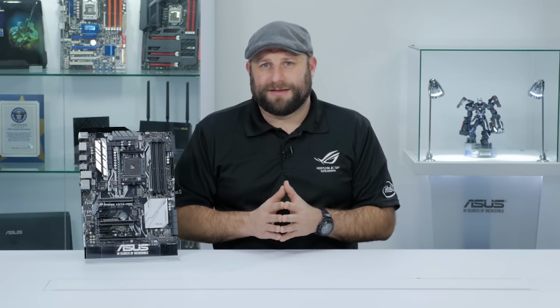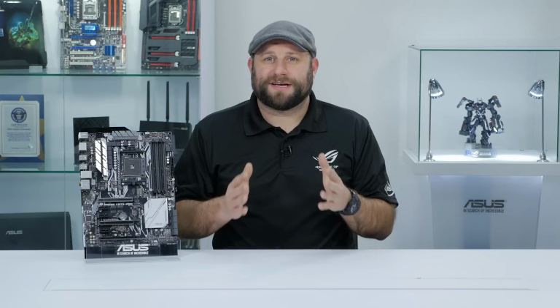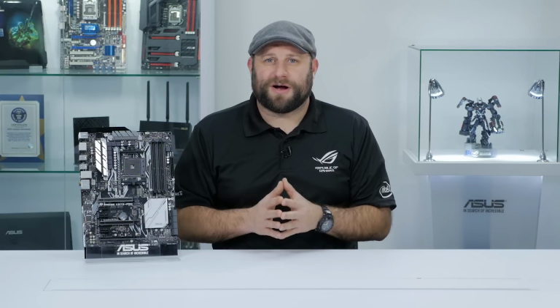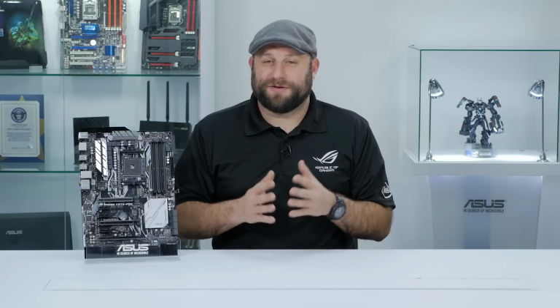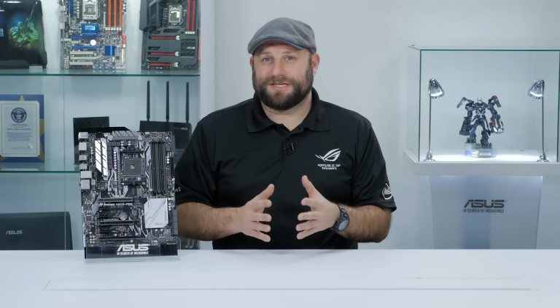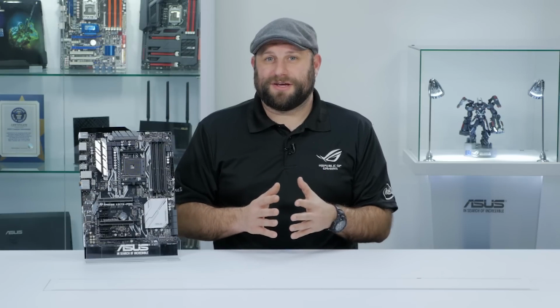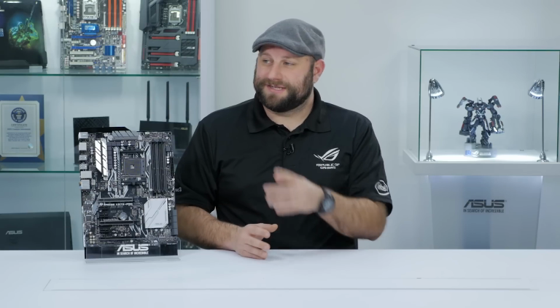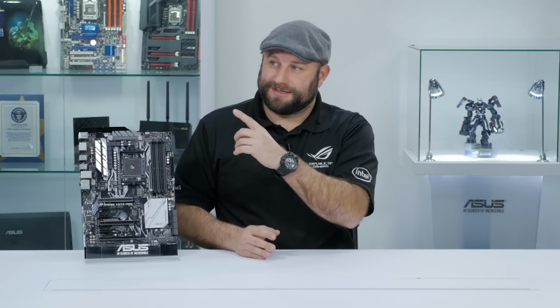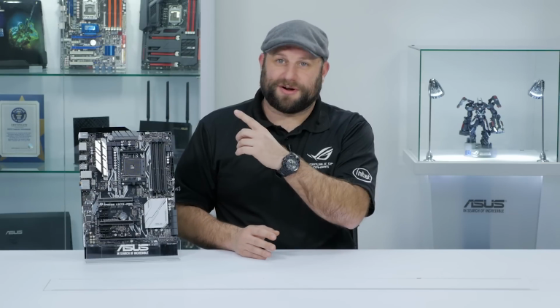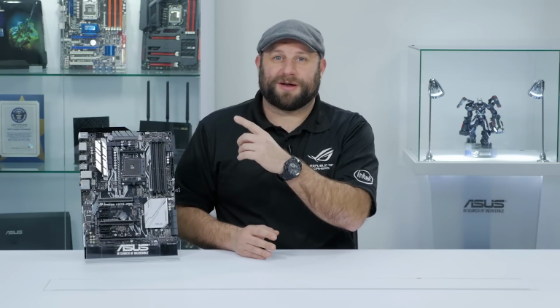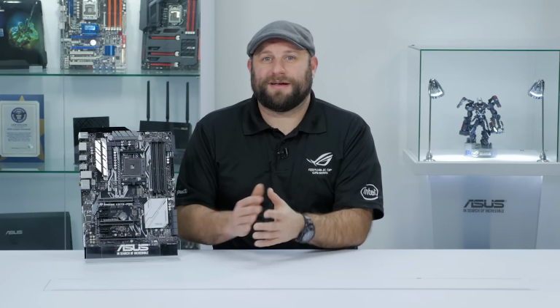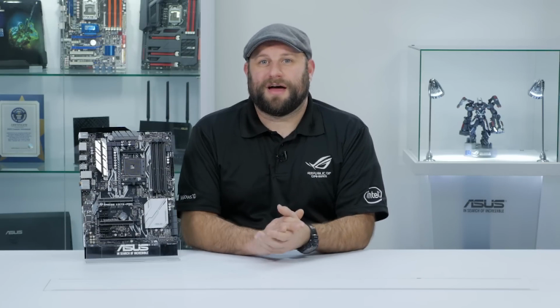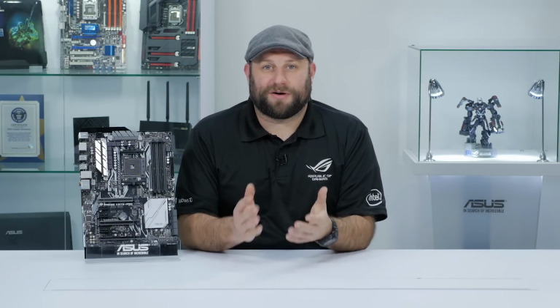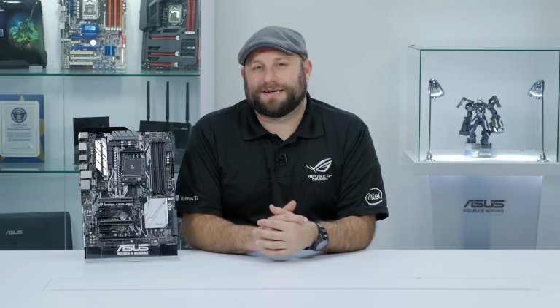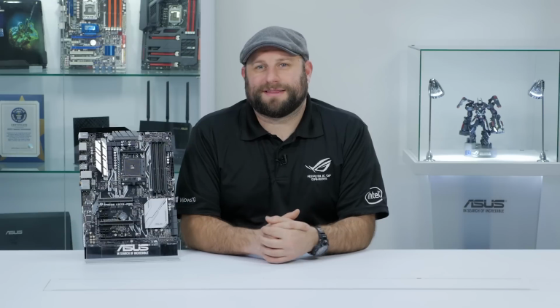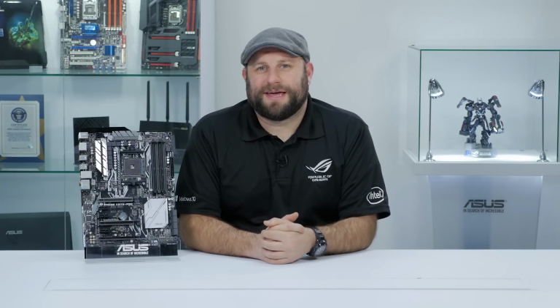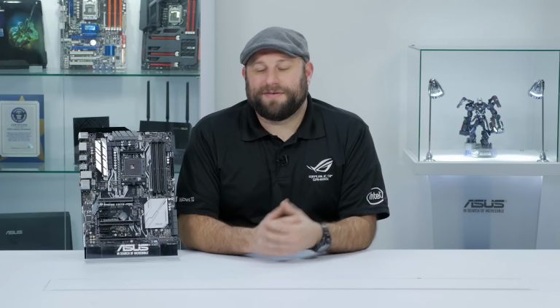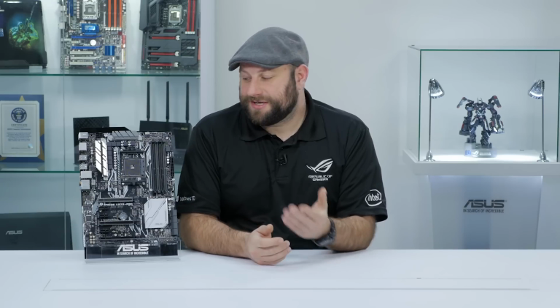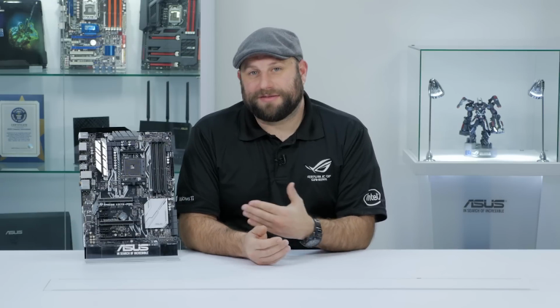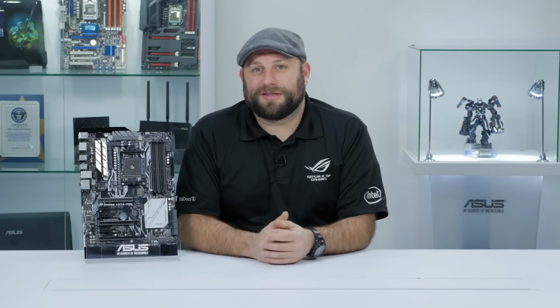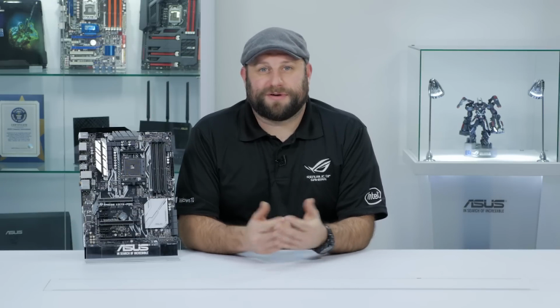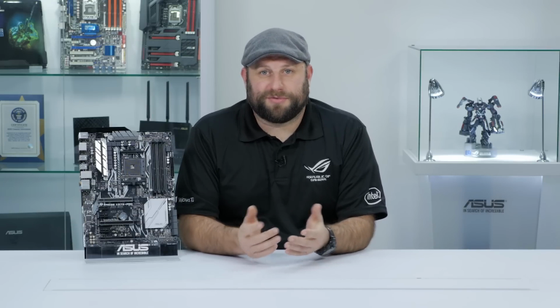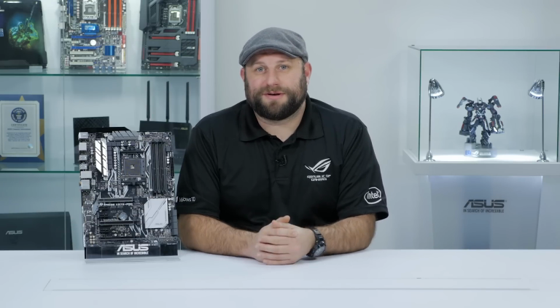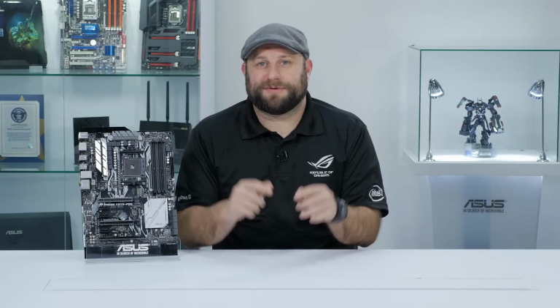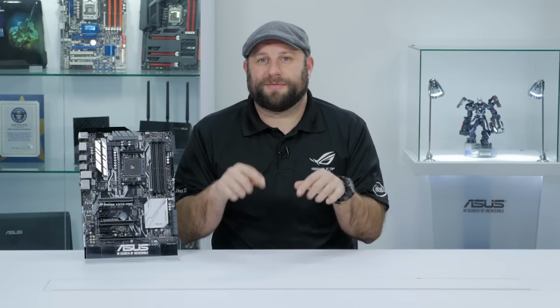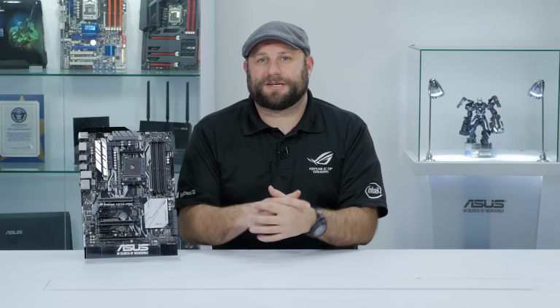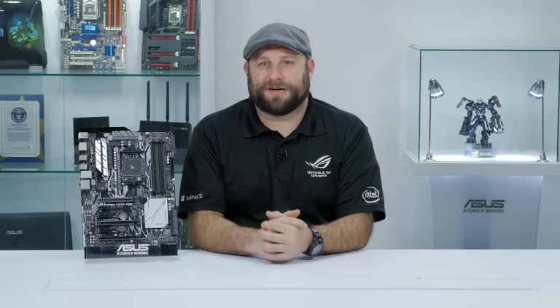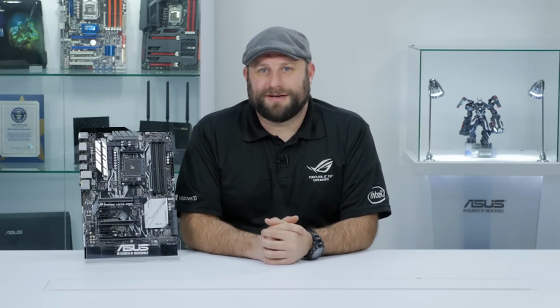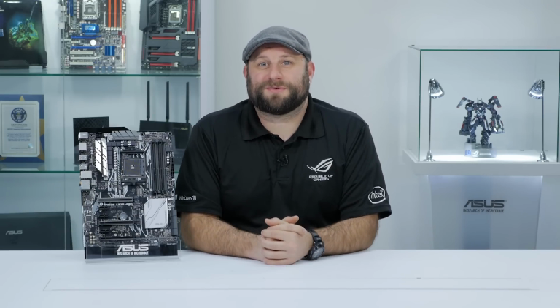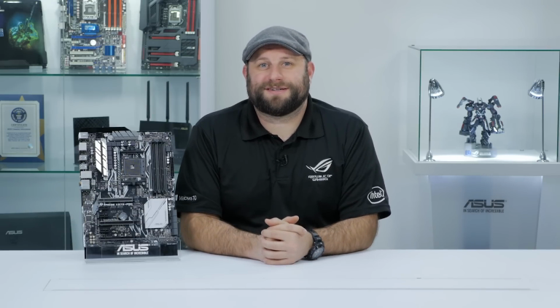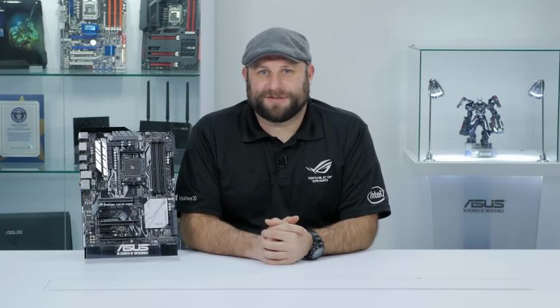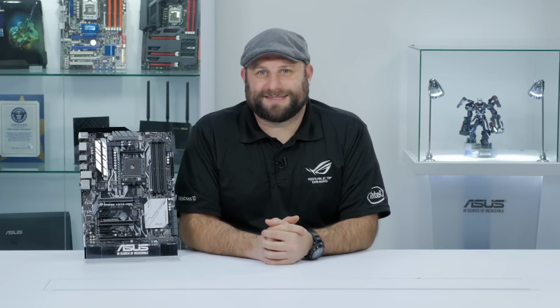Thank you for watching. If you enjoyed this video, please go ahead and subscribe for more content like this, and if you have any questions about this motherboard or any other boards, go ahead and ask them in the comments section below. Thanks for watching and we'll see you next time.